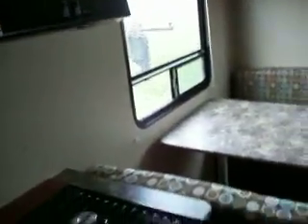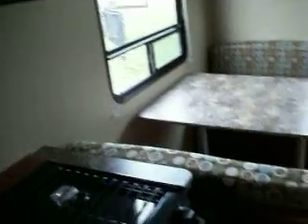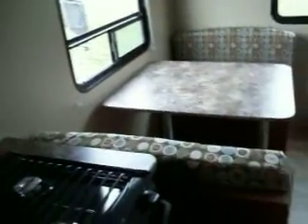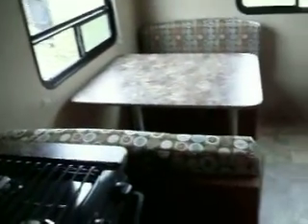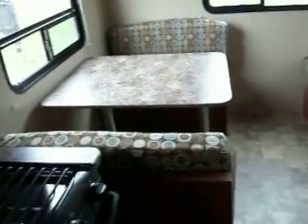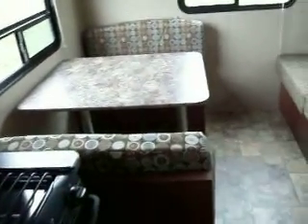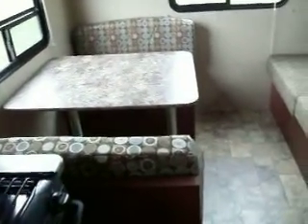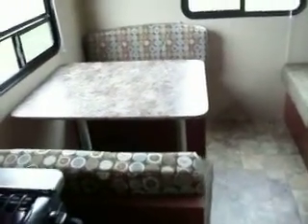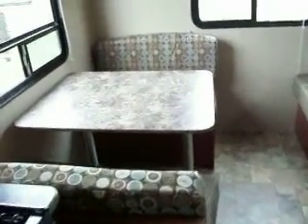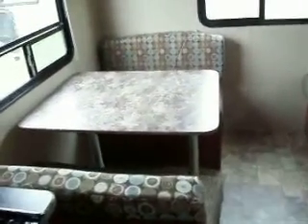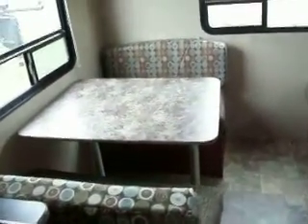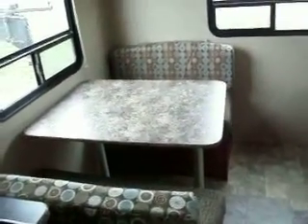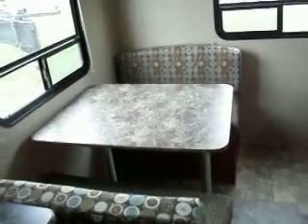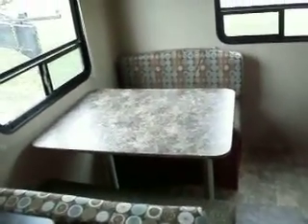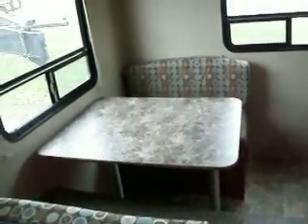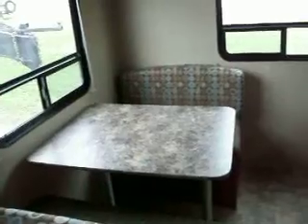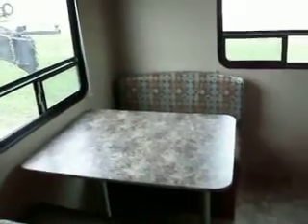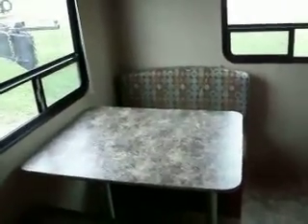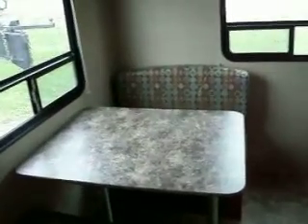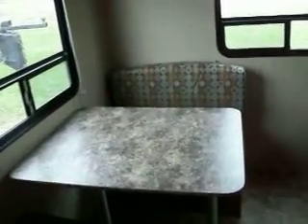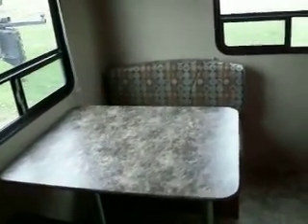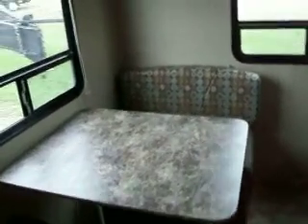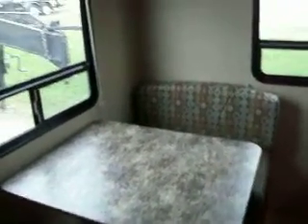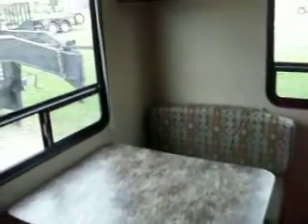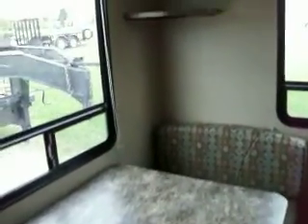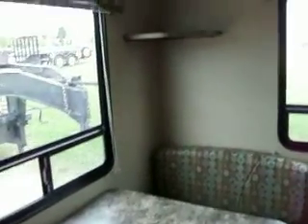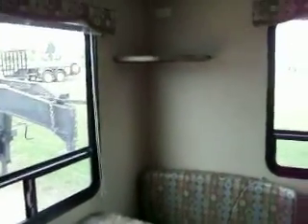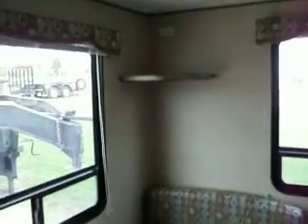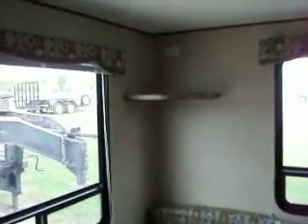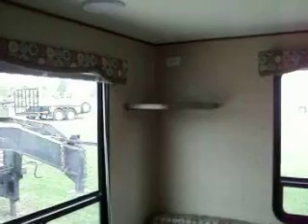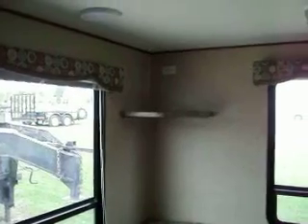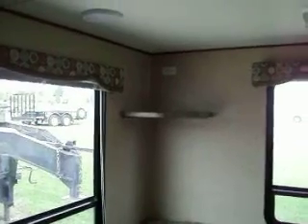There's a dinette off the kitchen area that converts into a bed, and an area for your TV.